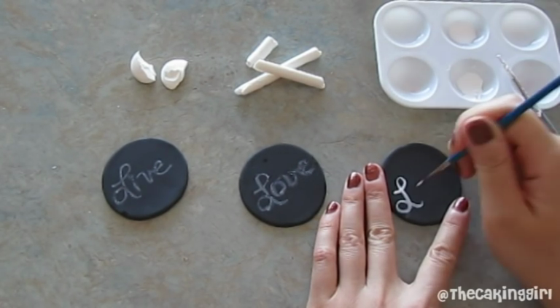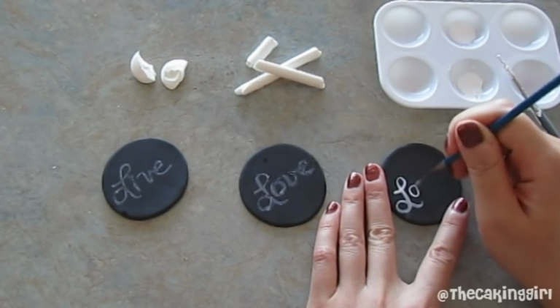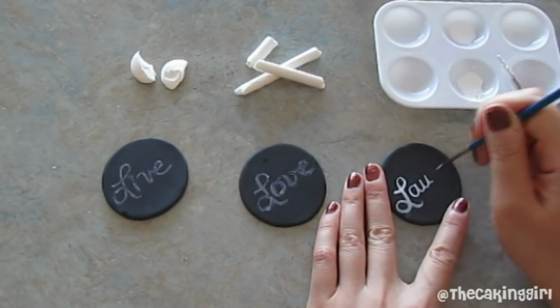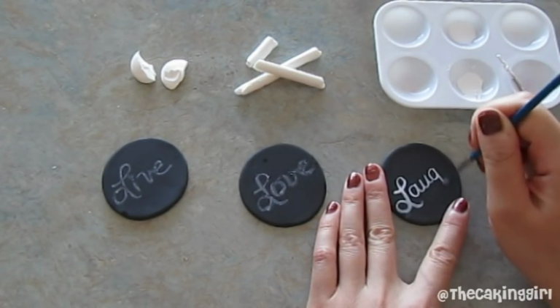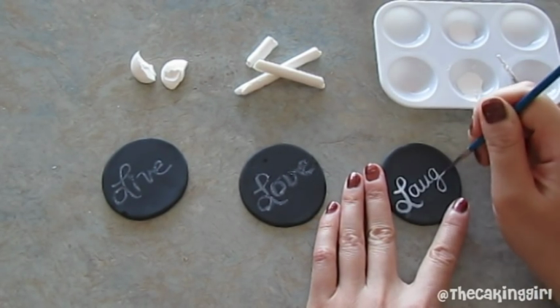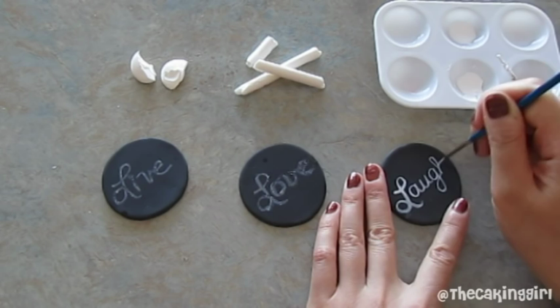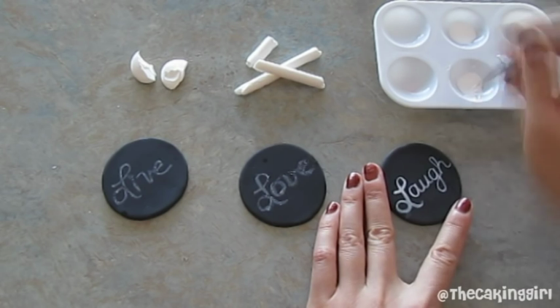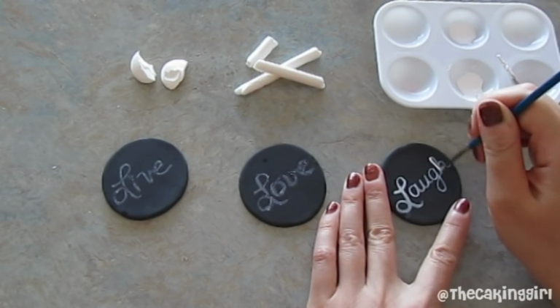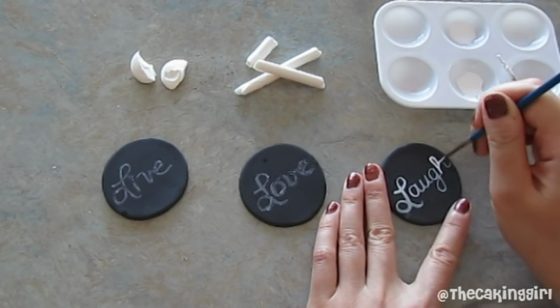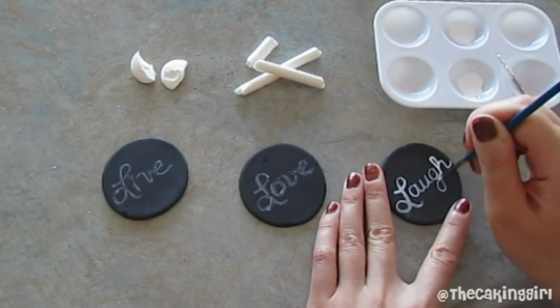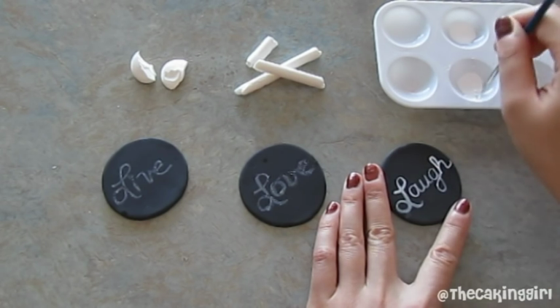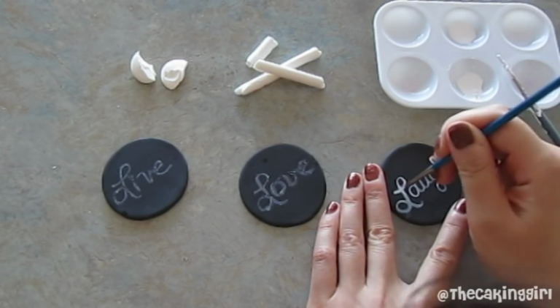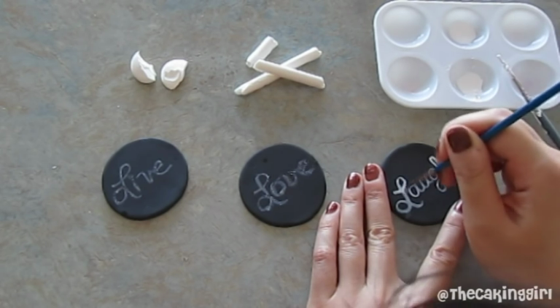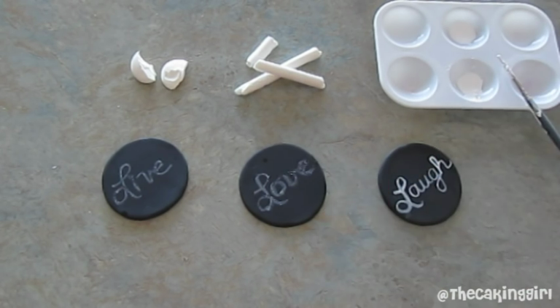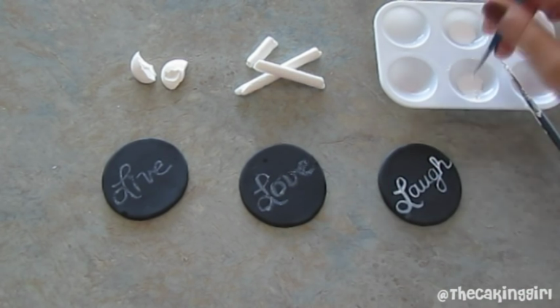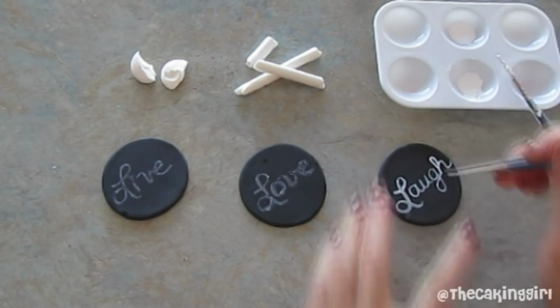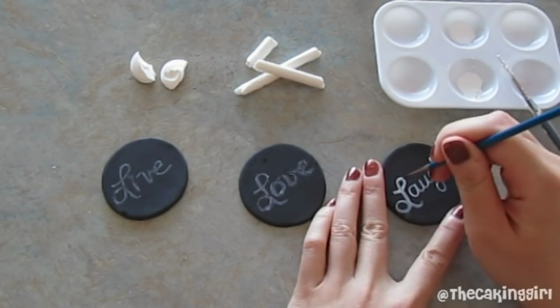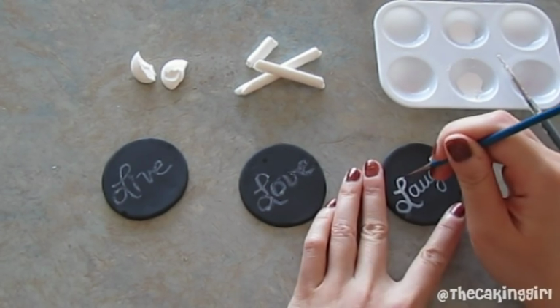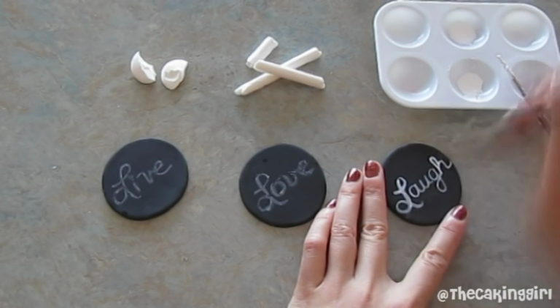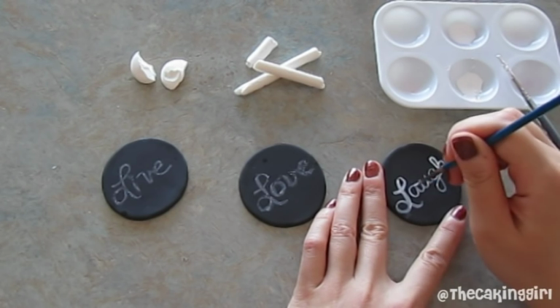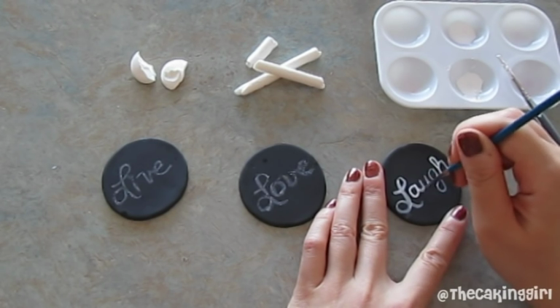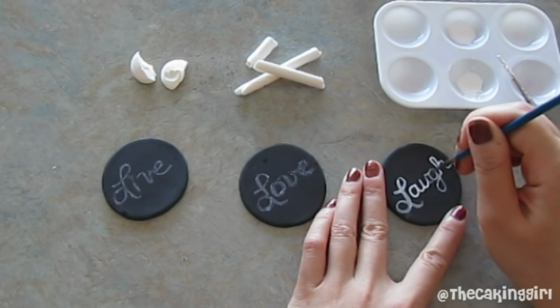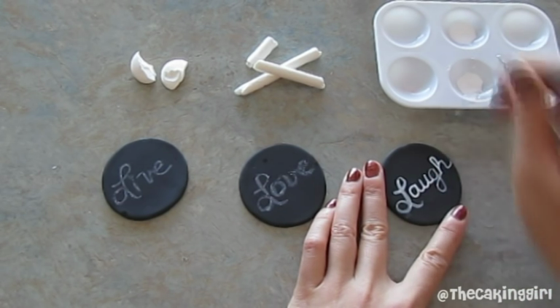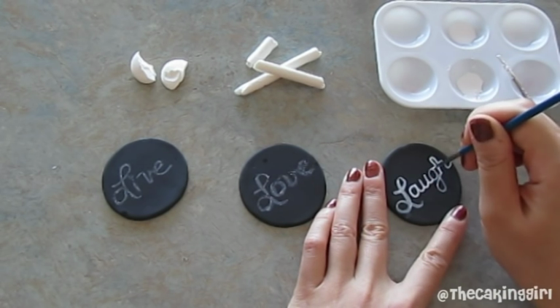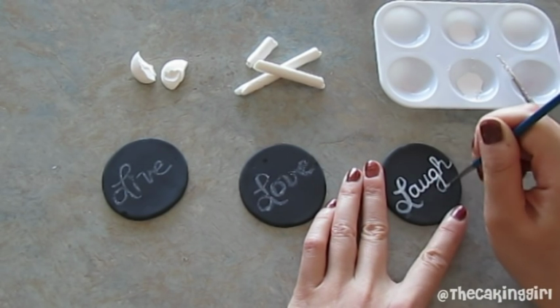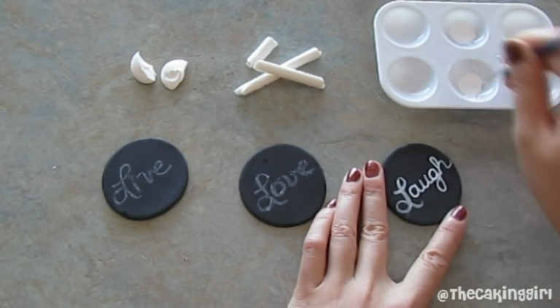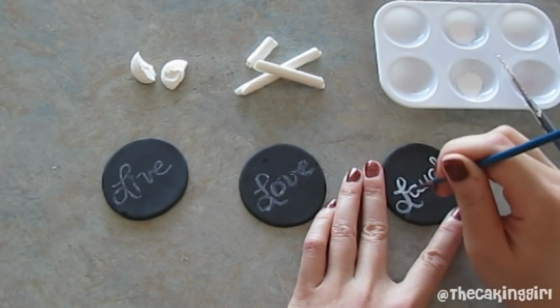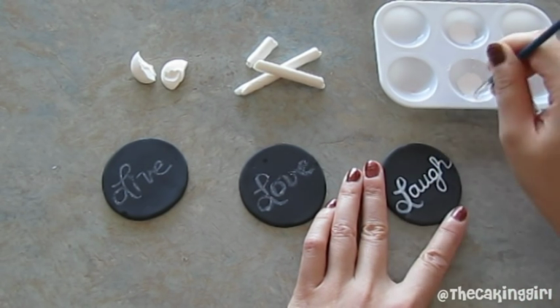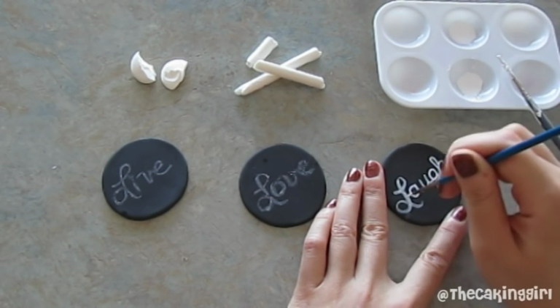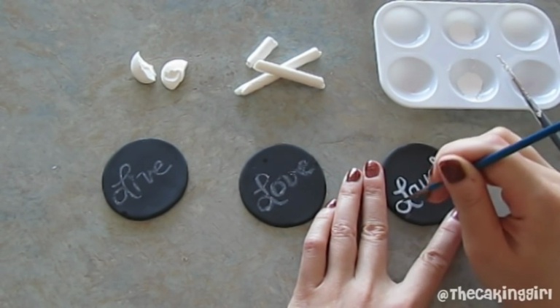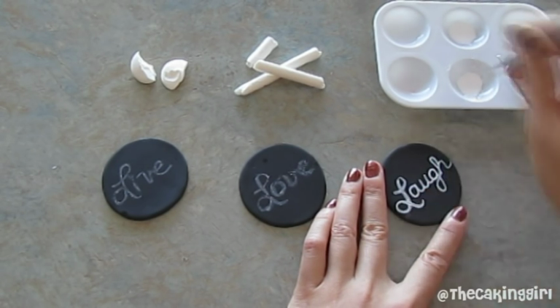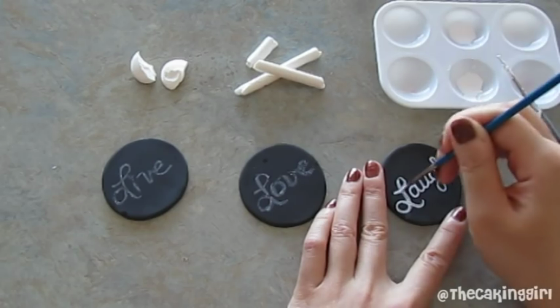So this is the third method. You can see that I have more control with the brush and the white stands out more against the black. I would recommend using this method for wedding cakes or if you want to do finer details in your writings and drawings.